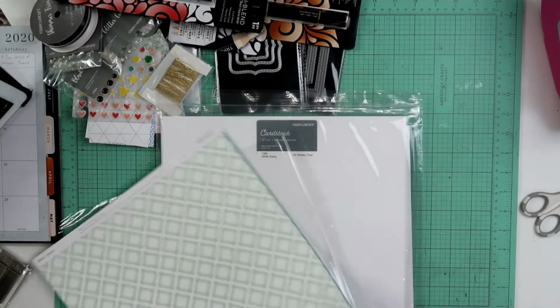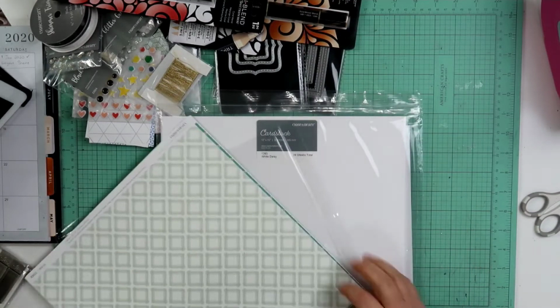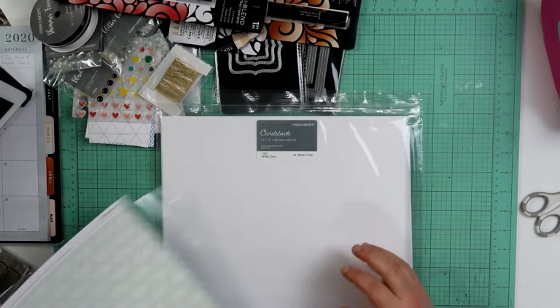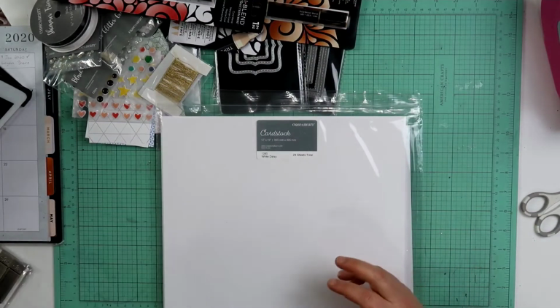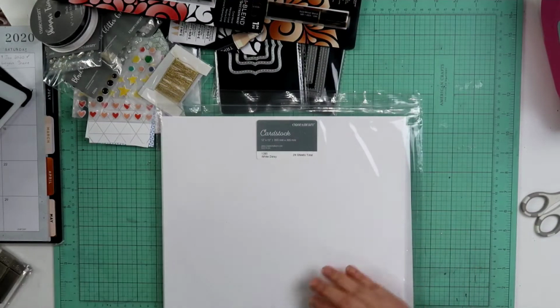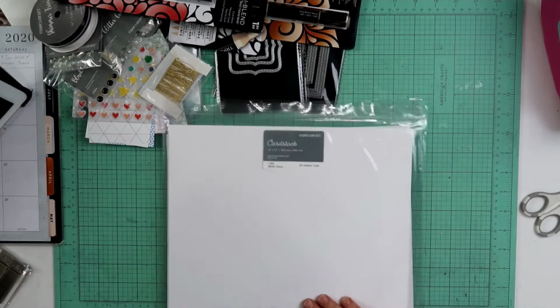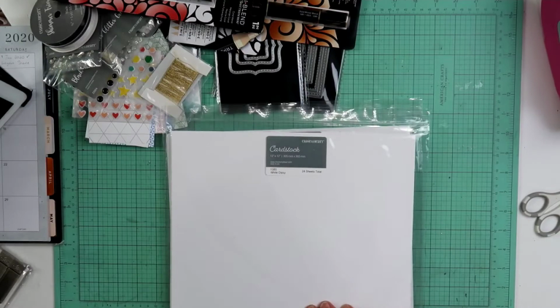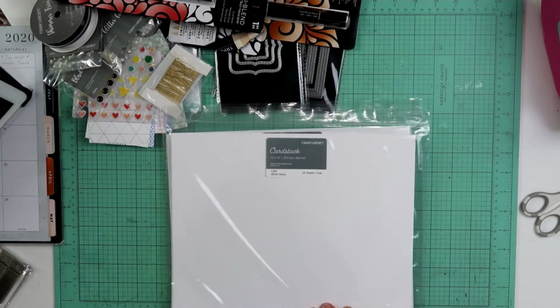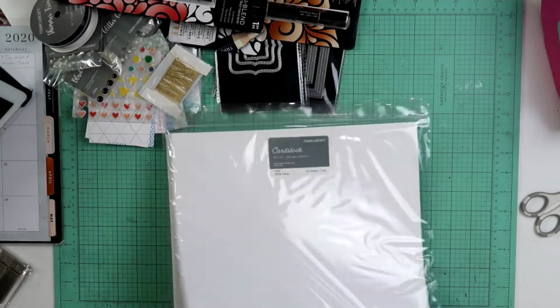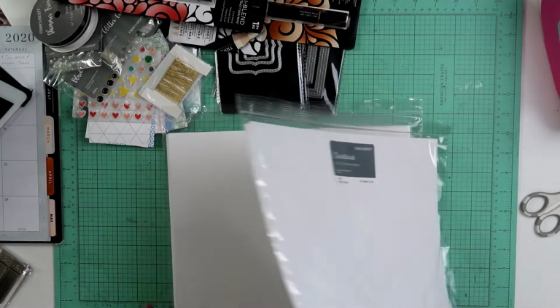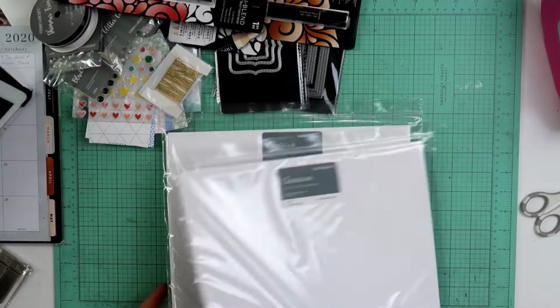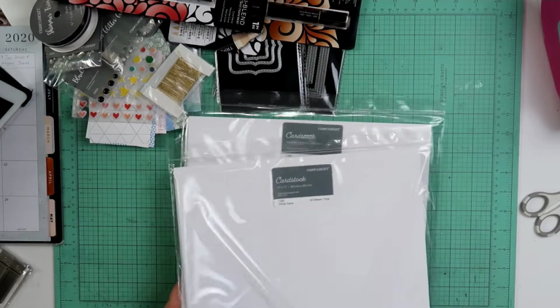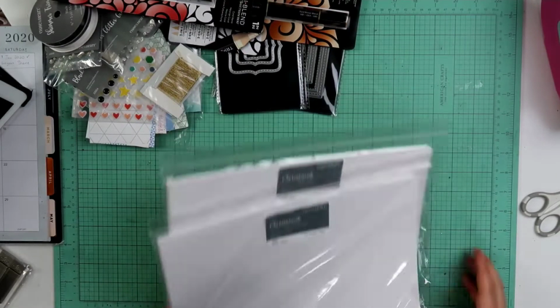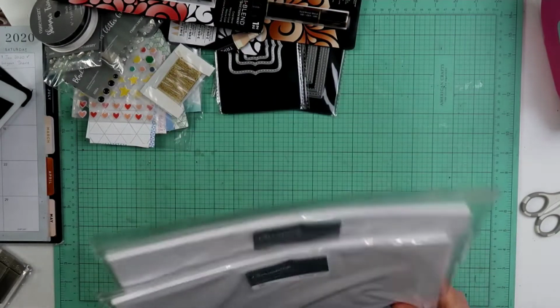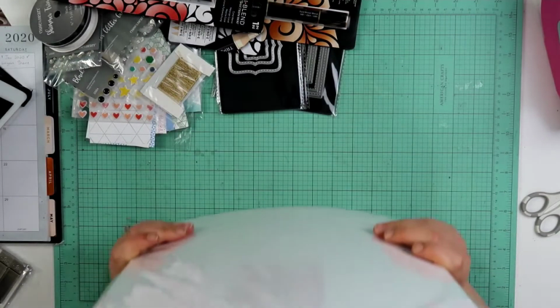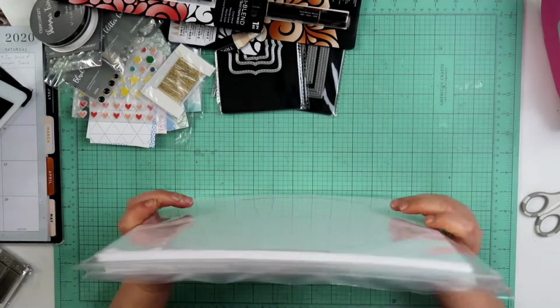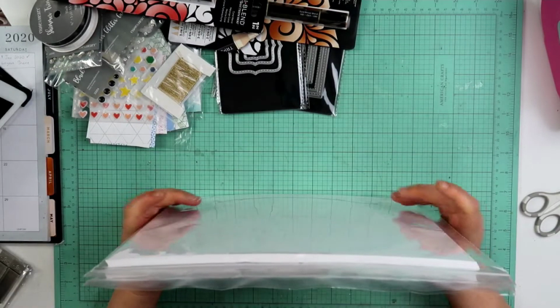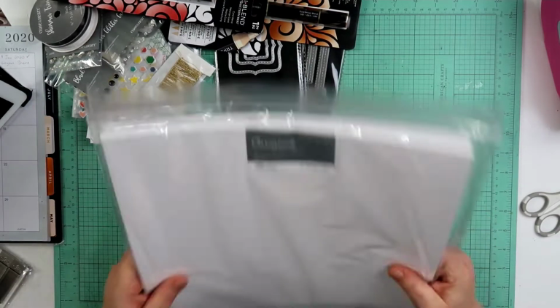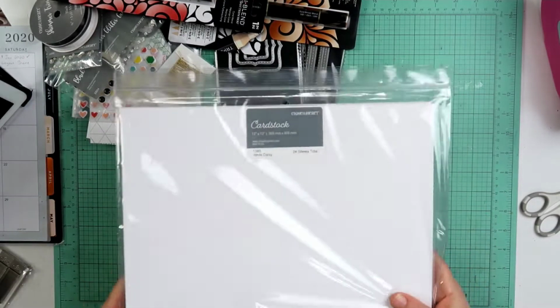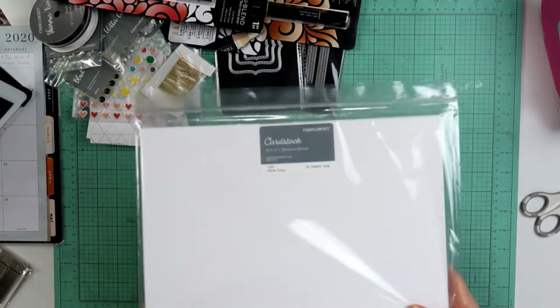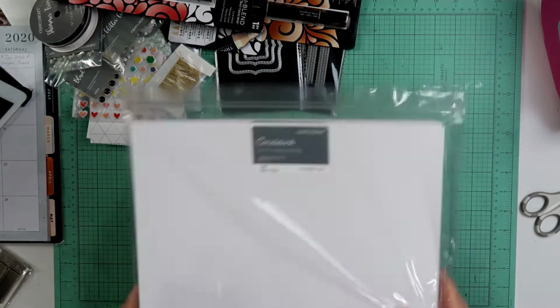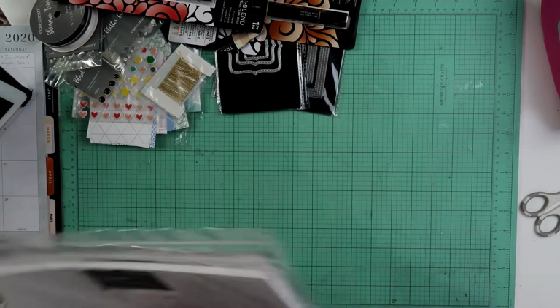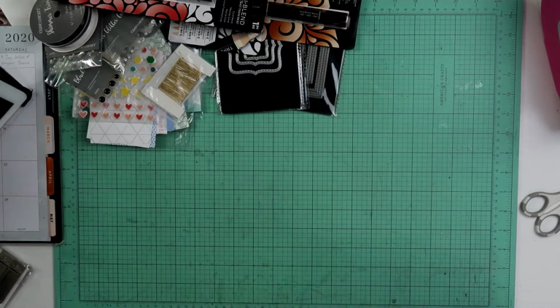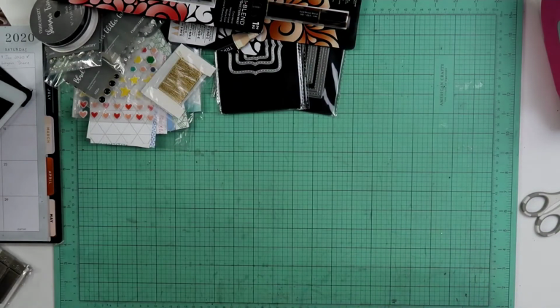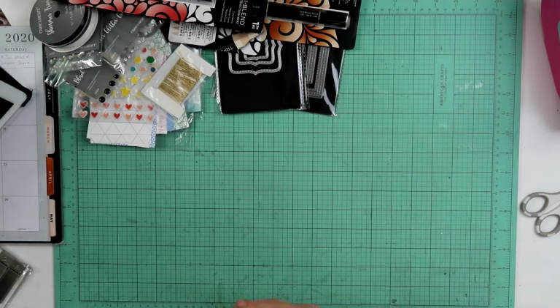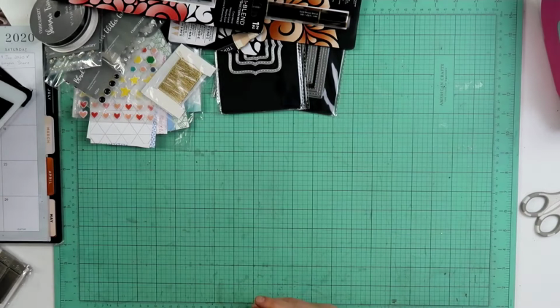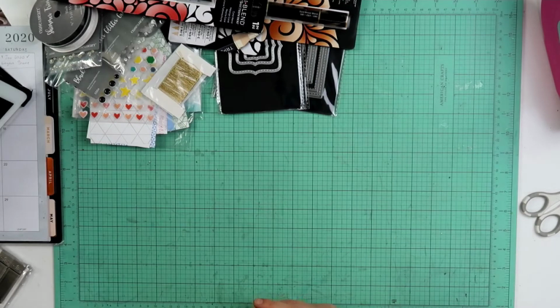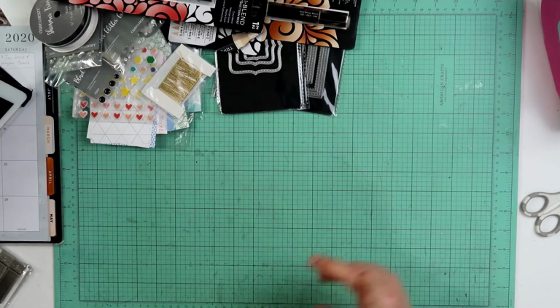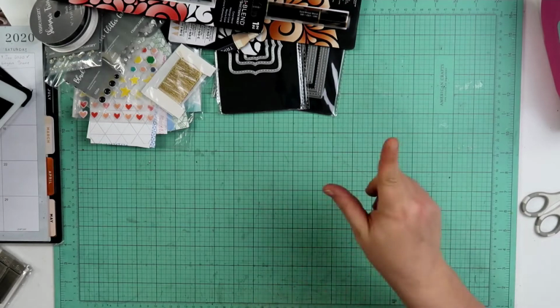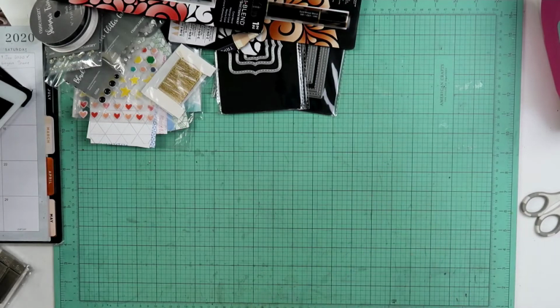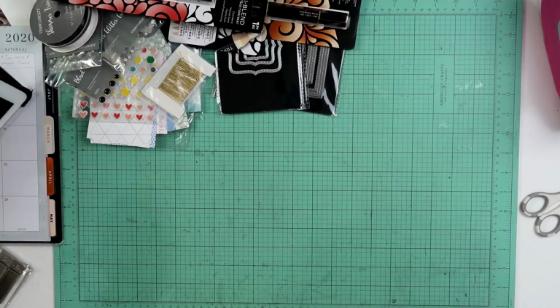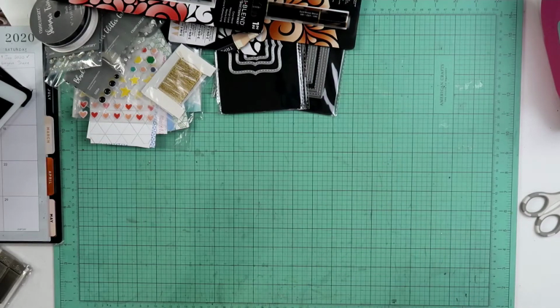I was almost out of white cardstock so I got two packs of white daisy cardstock. It is my very favorite cardstock. That's not all — check these out.